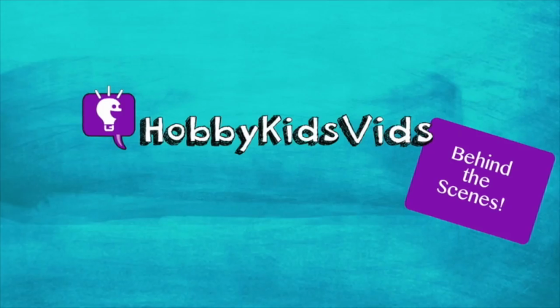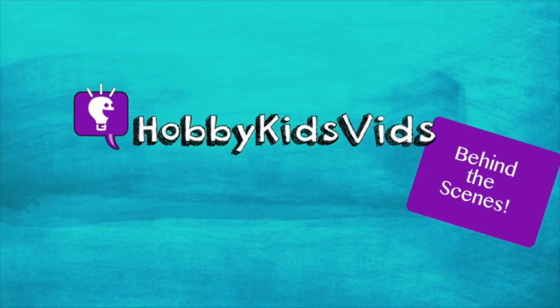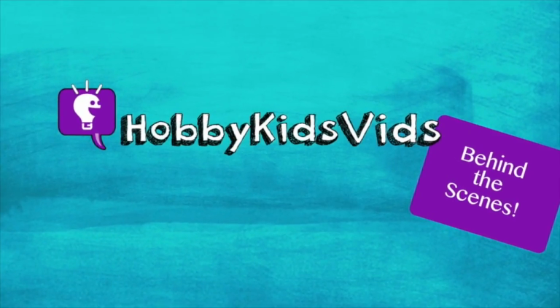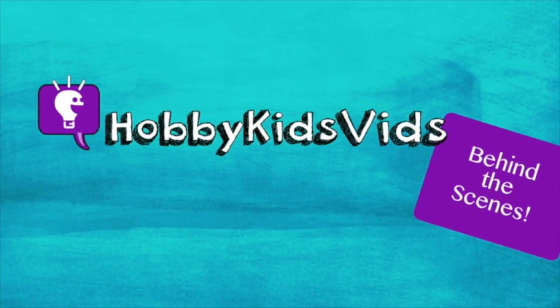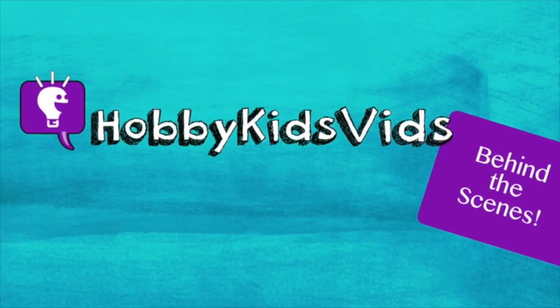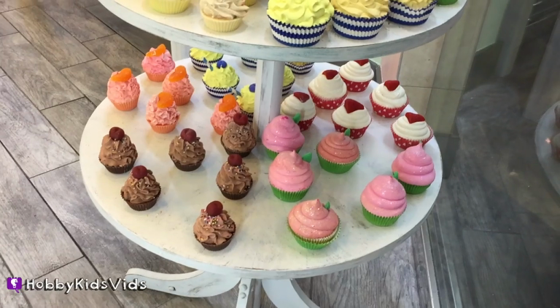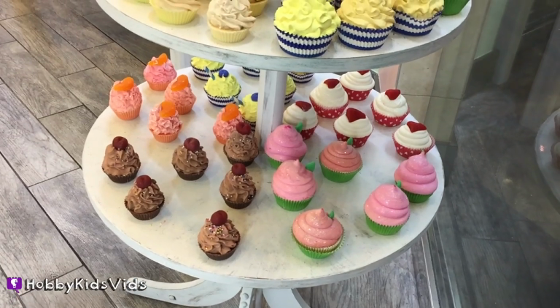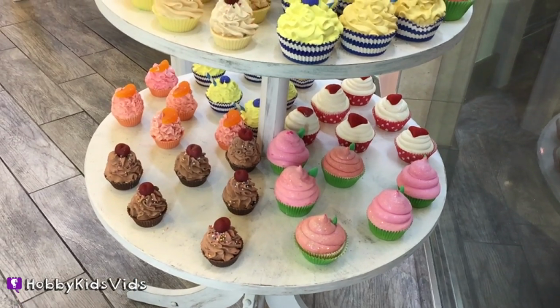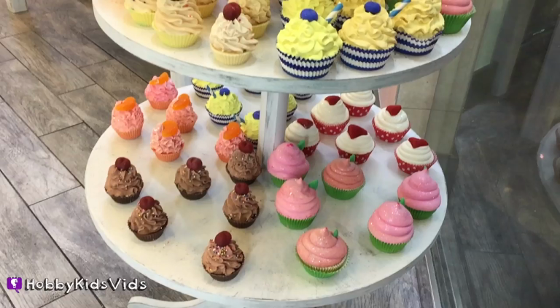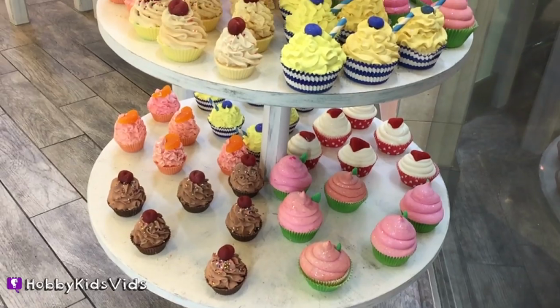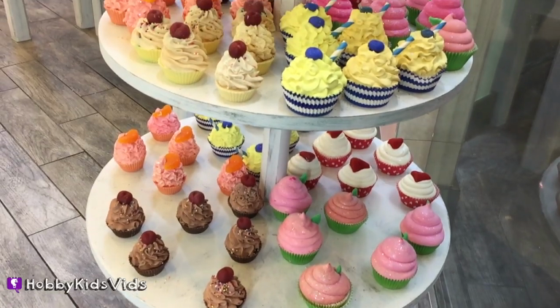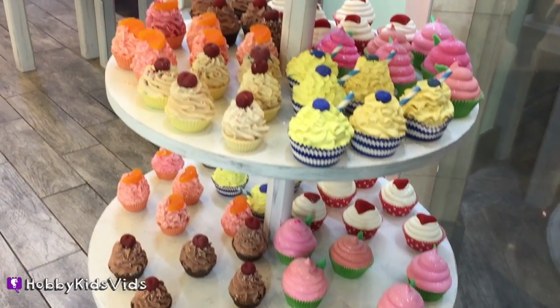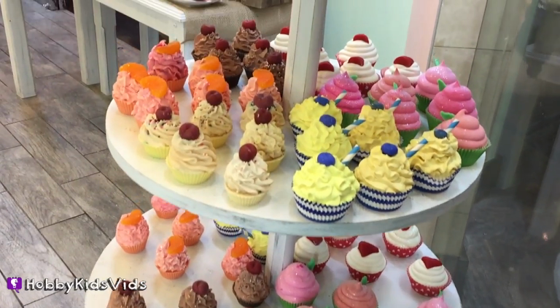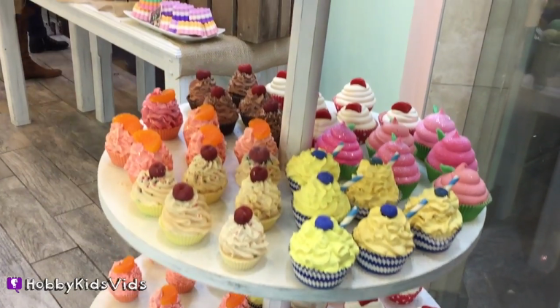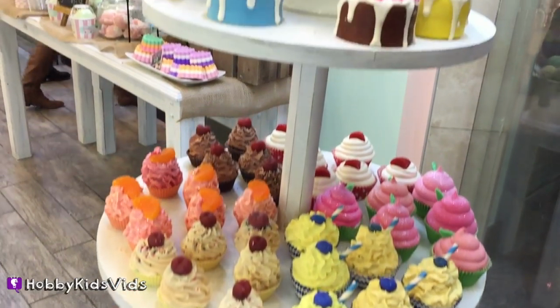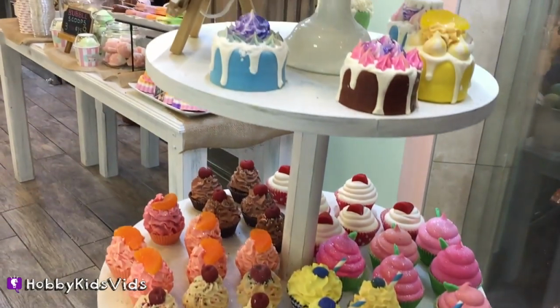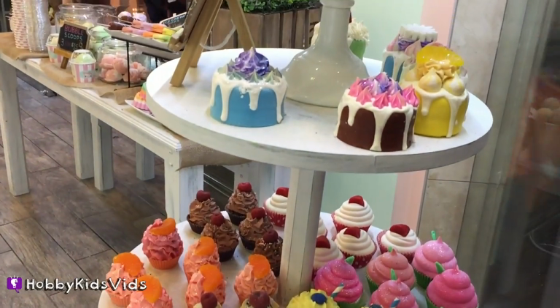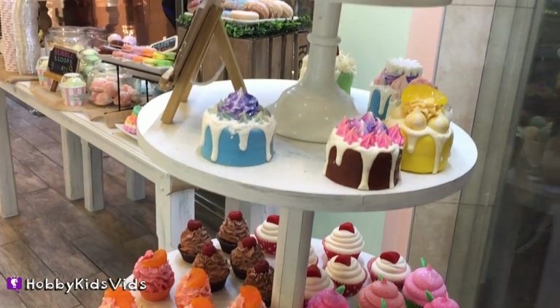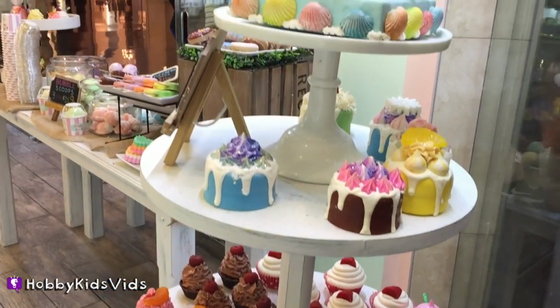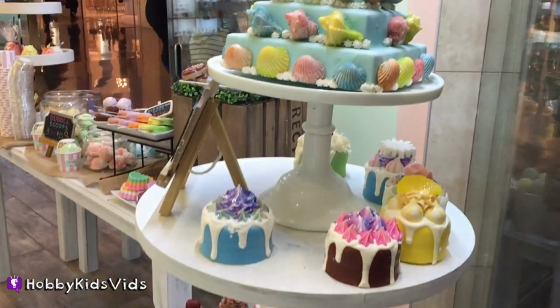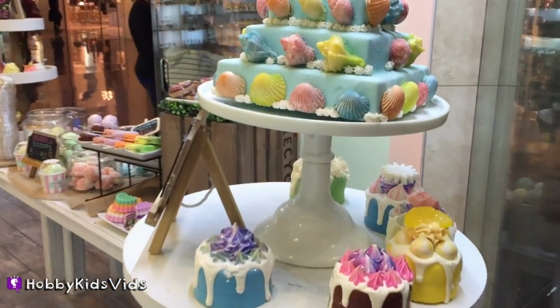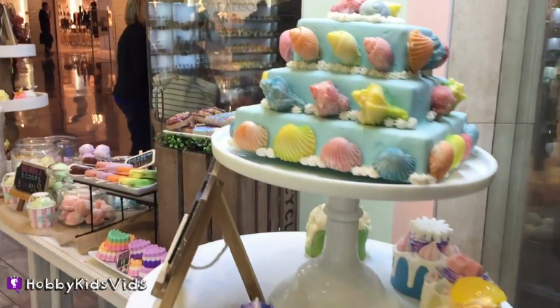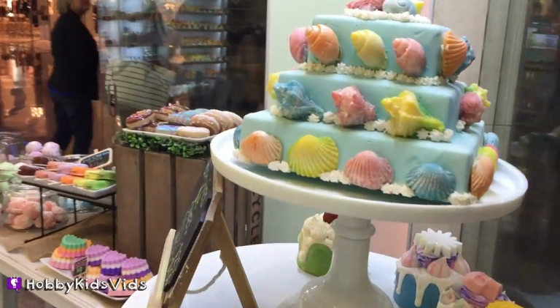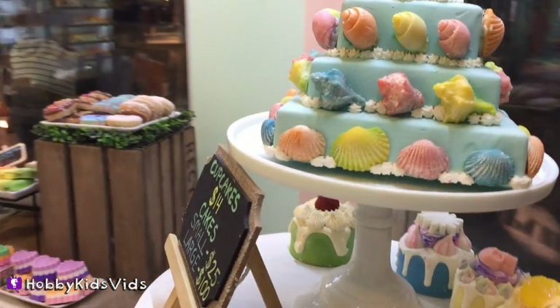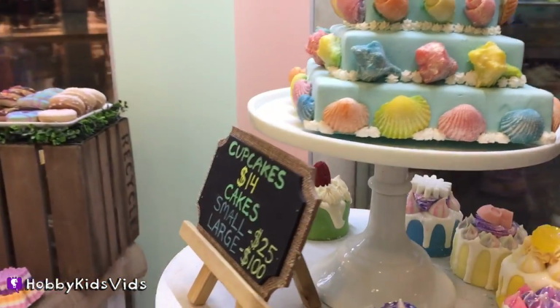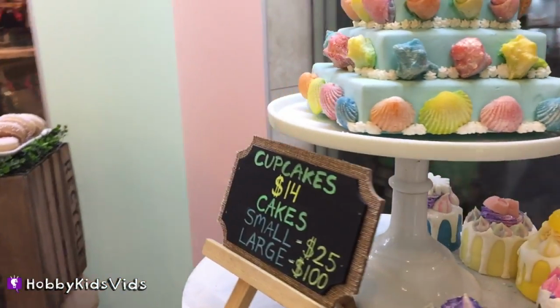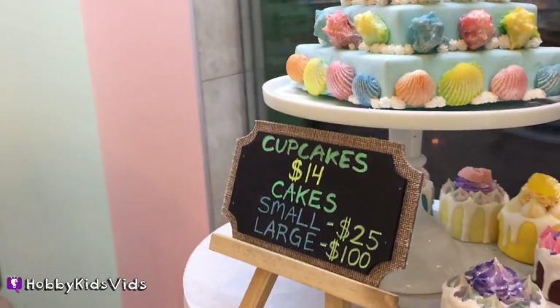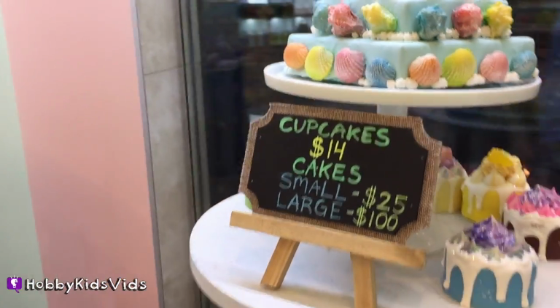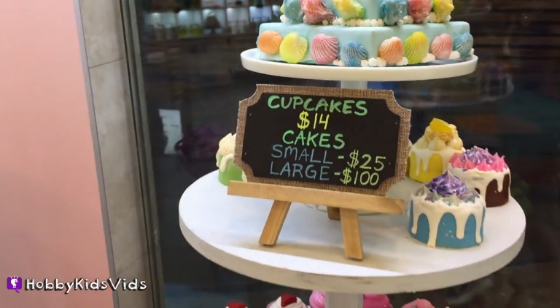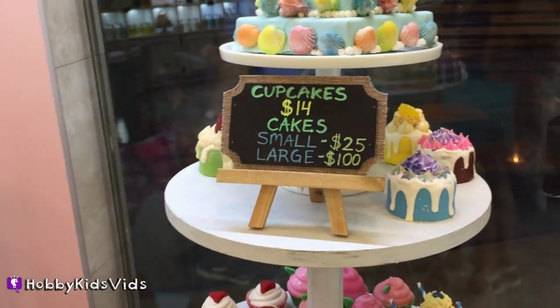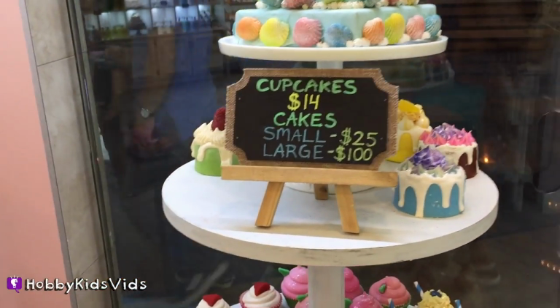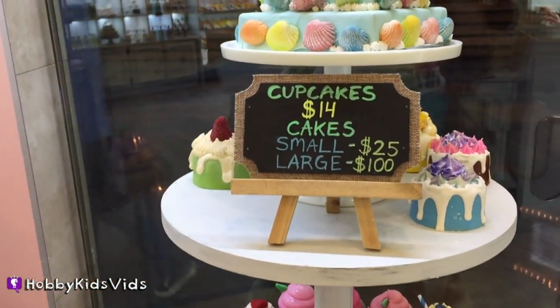Hobby Kids, Vince! This store is totally awesome. All their soaps are like in the shapes of desserts. Look at those shells — isn't that pretty? They have cakes and cupcakes and cookies of different desserts.